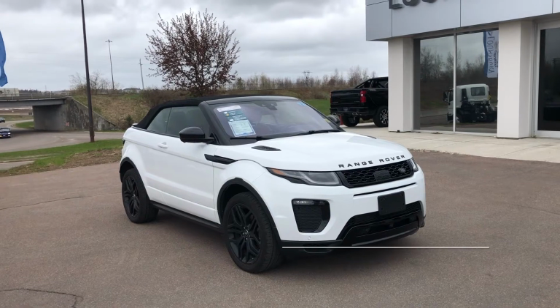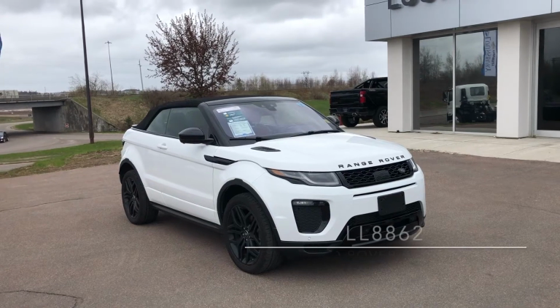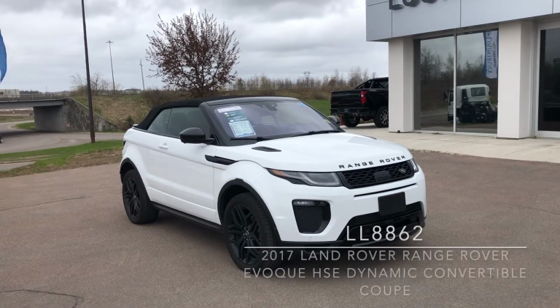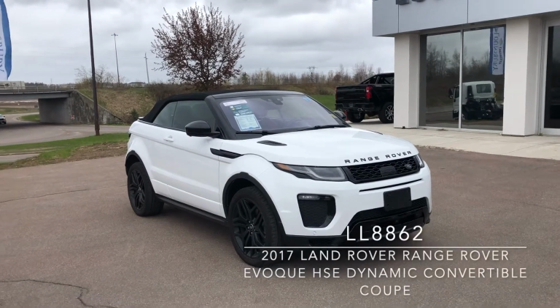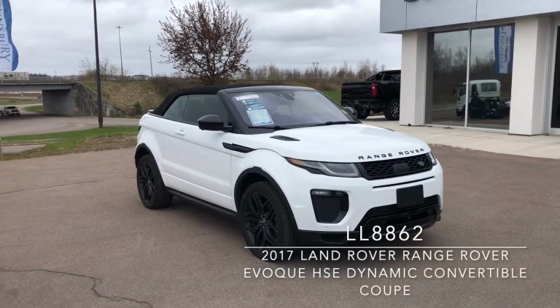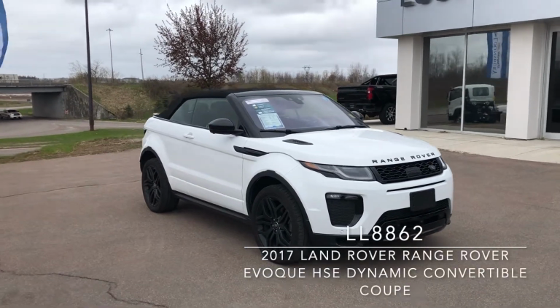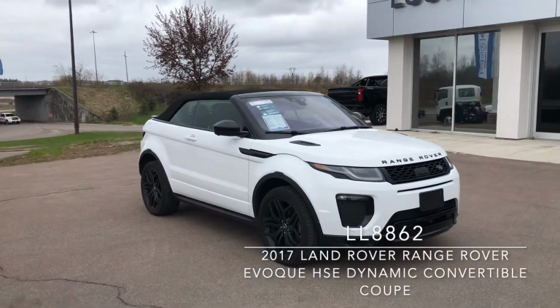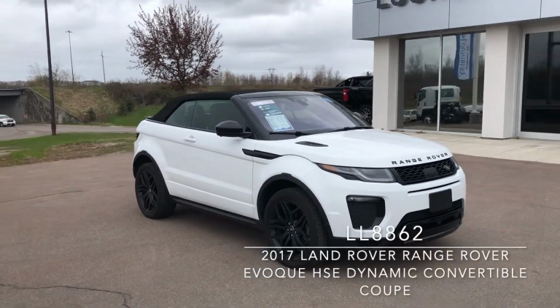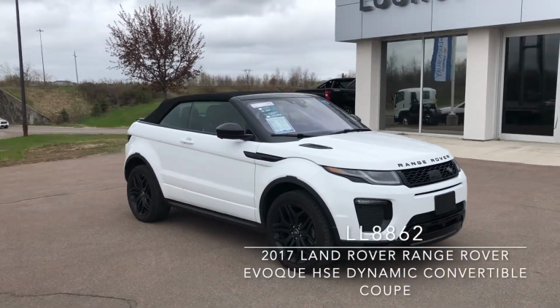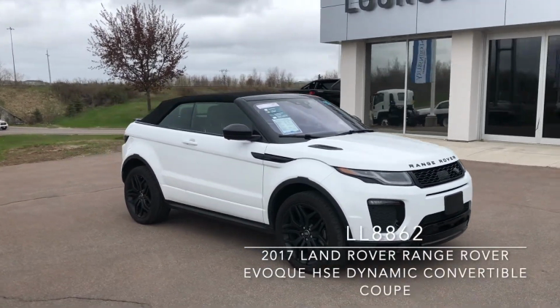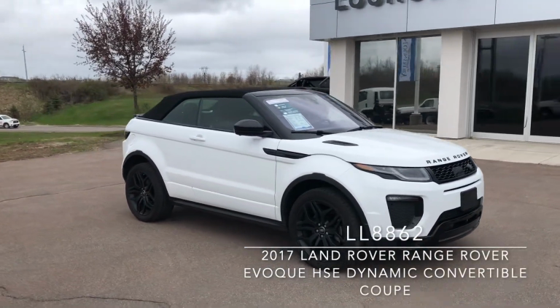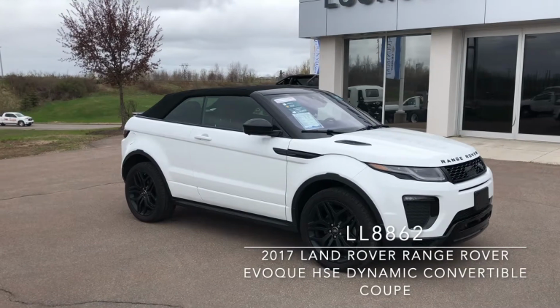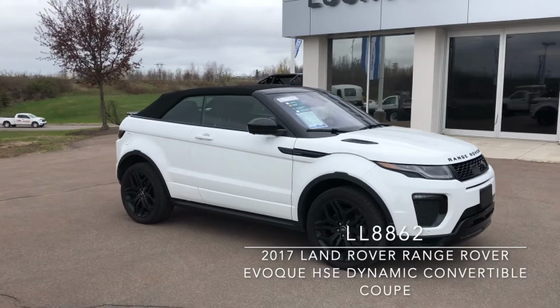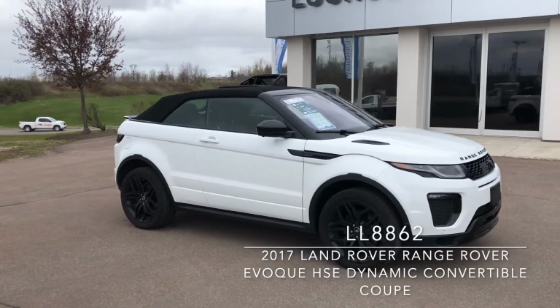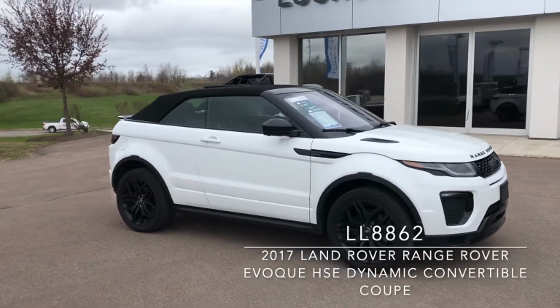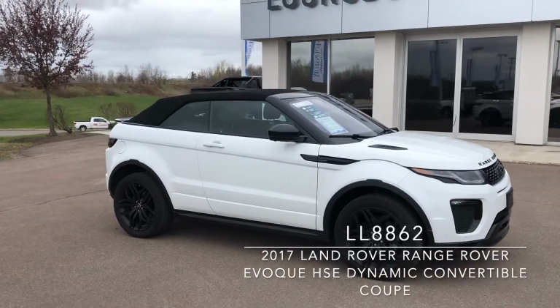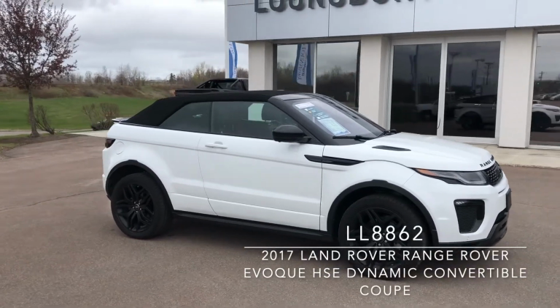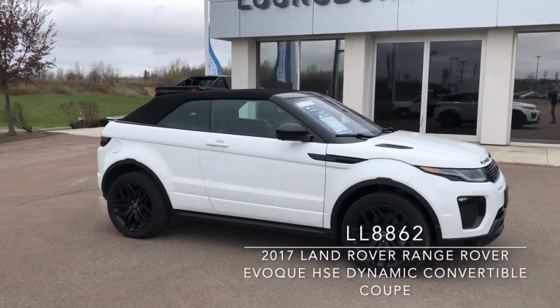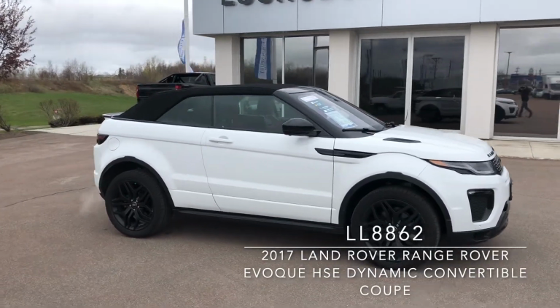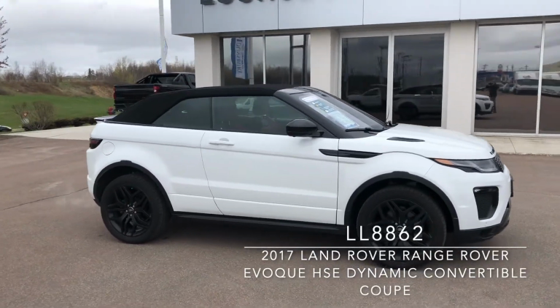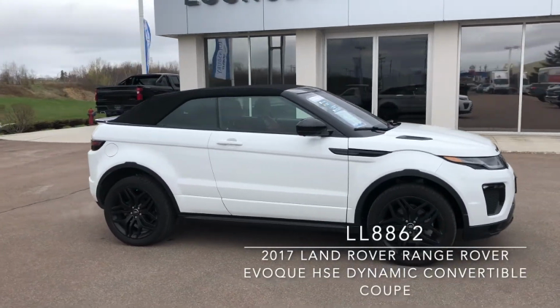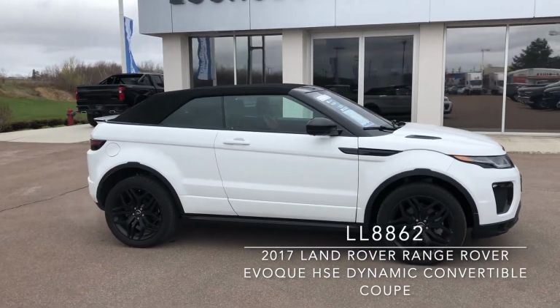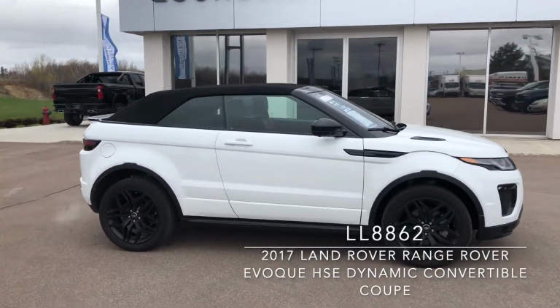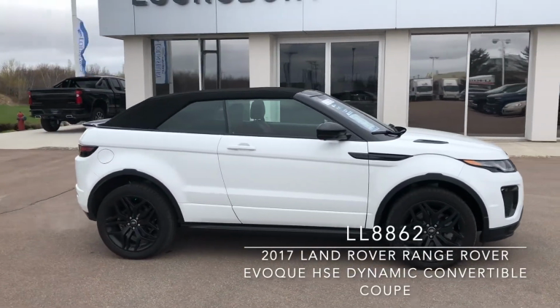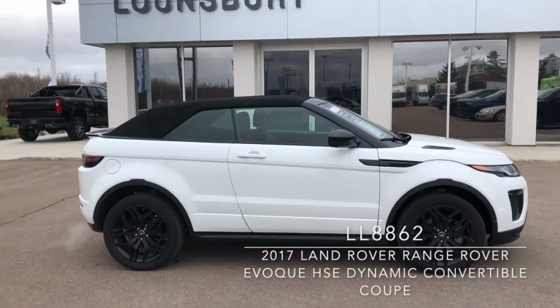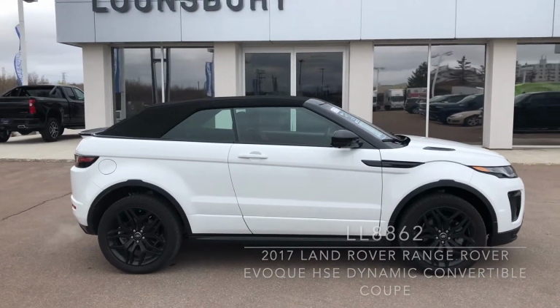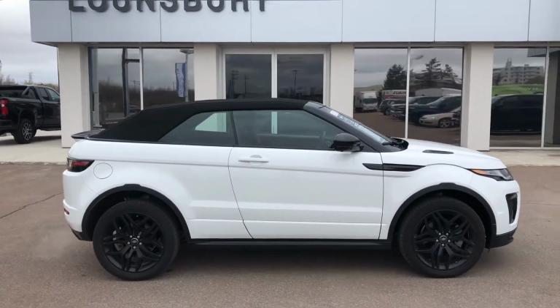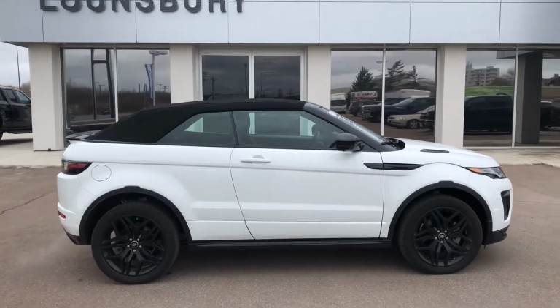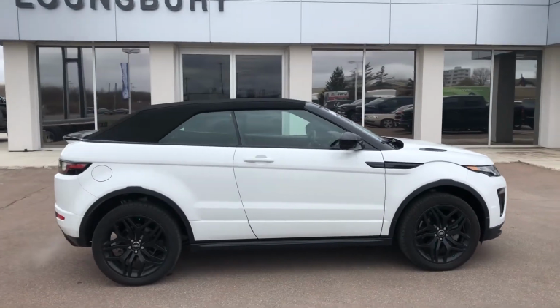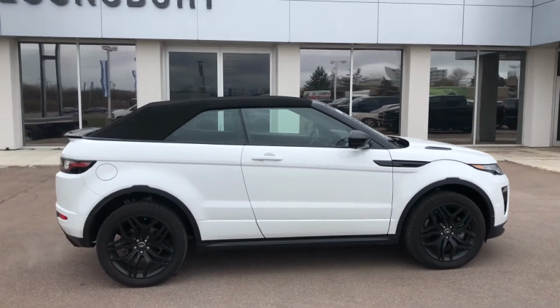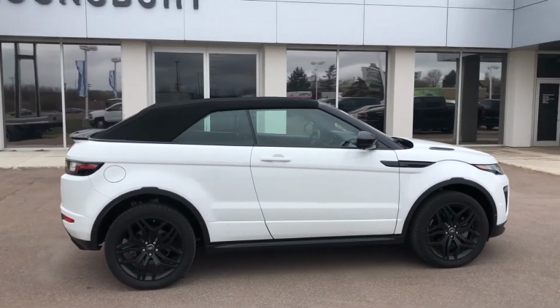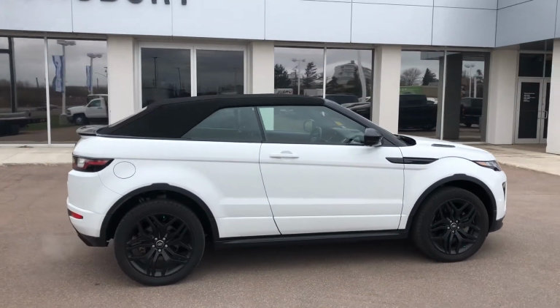This is a 2017 Land Rover Range Rover Evoque HSE Dynamic Convertible in Baltoro Ice Metallic, and it is now available at Lonsbury Chevrolet Moncton for $52,995.